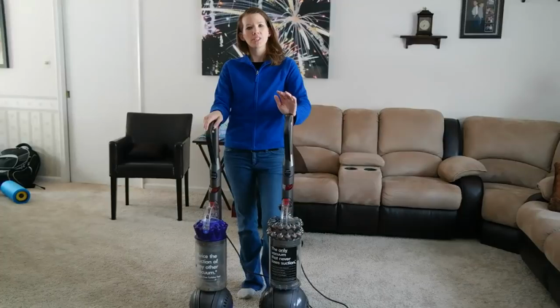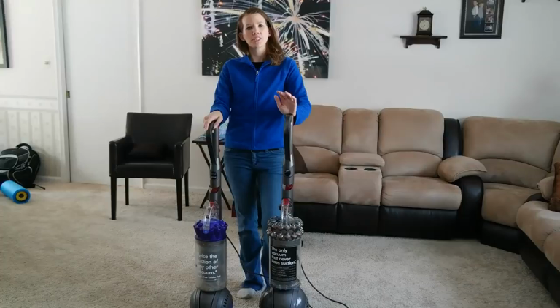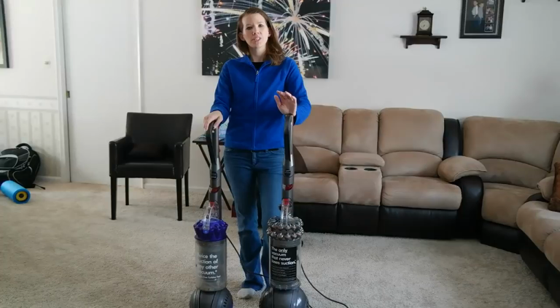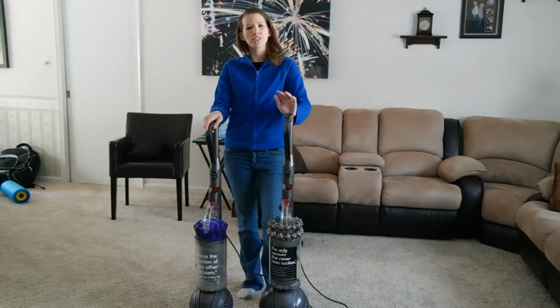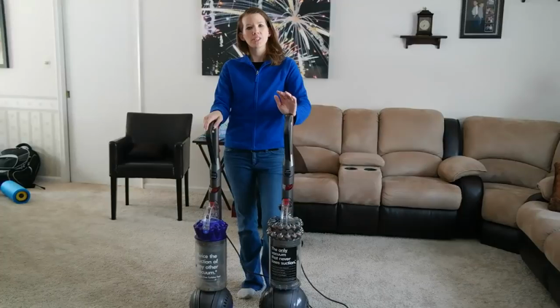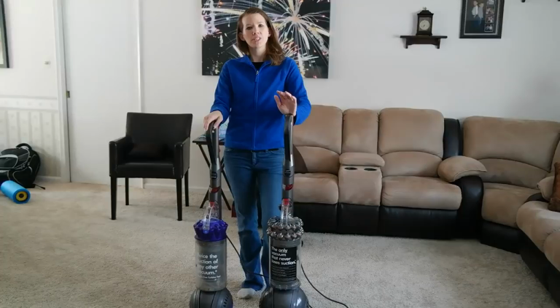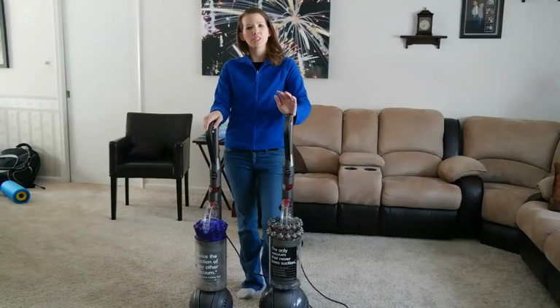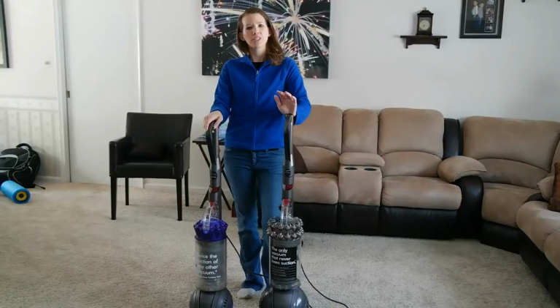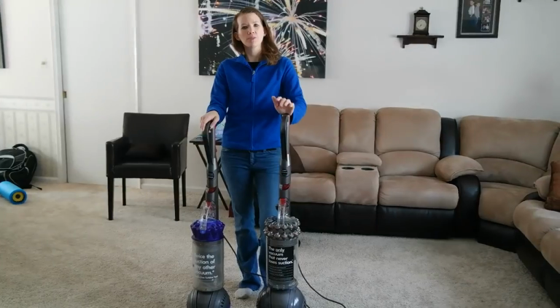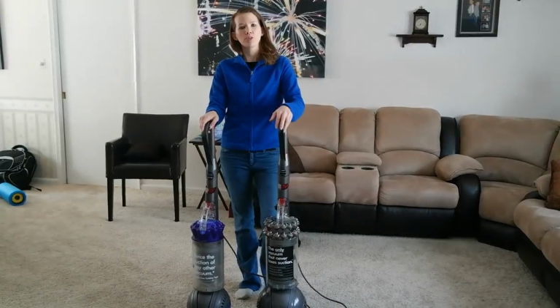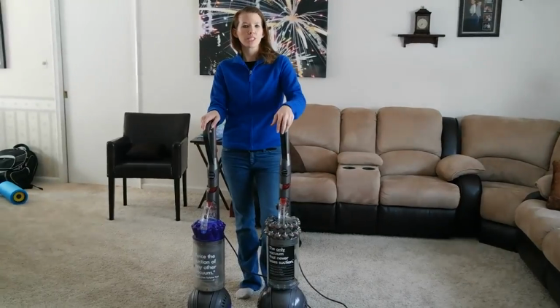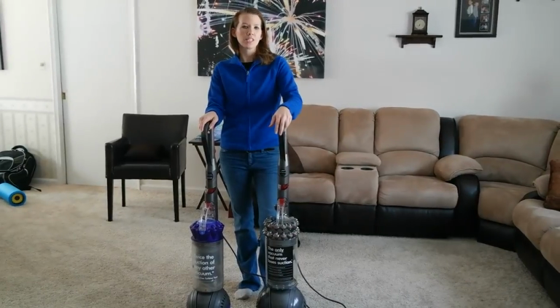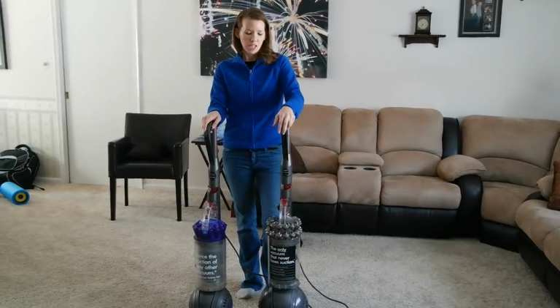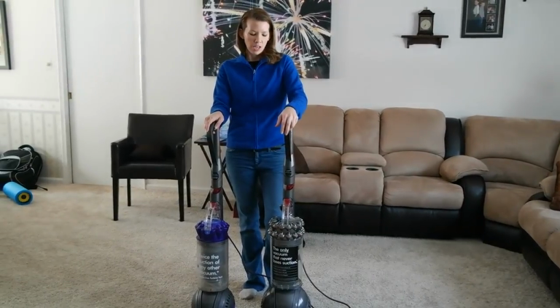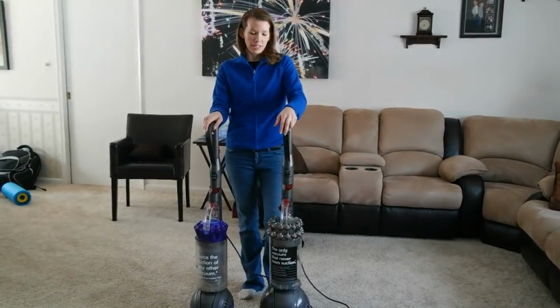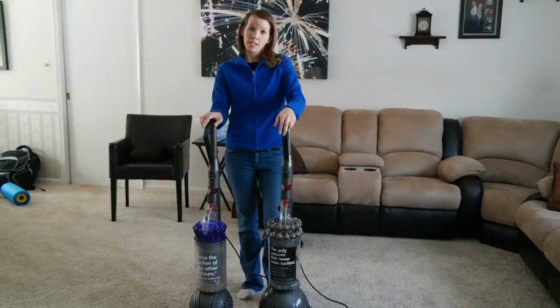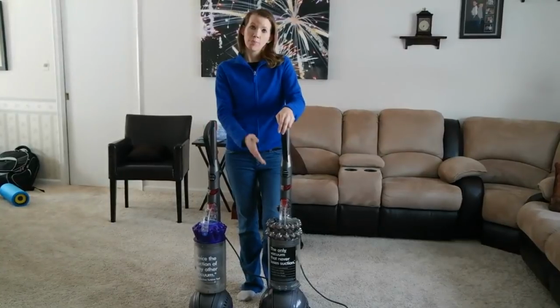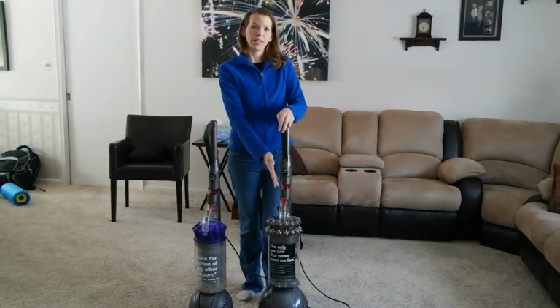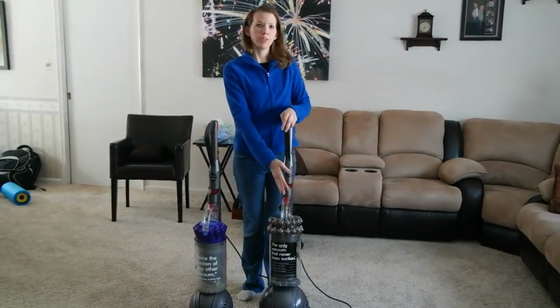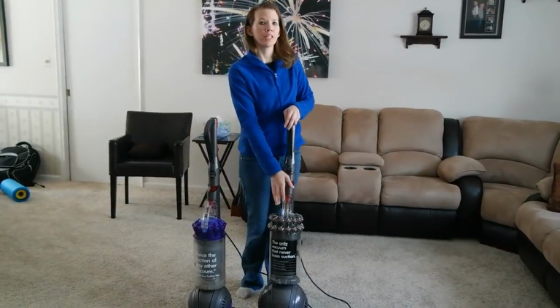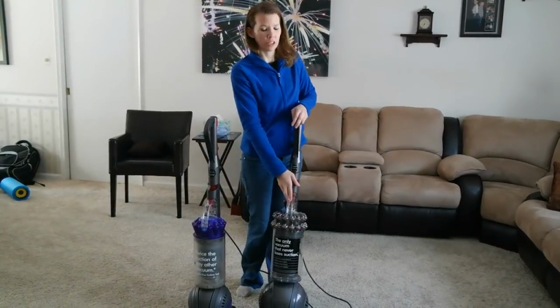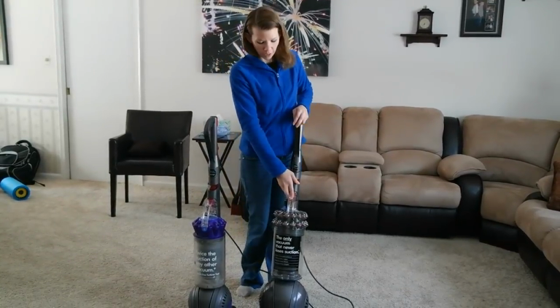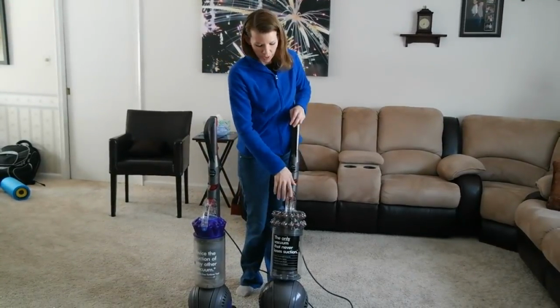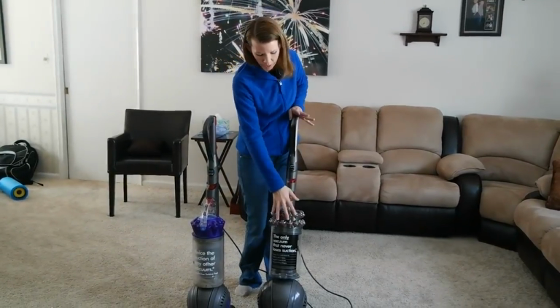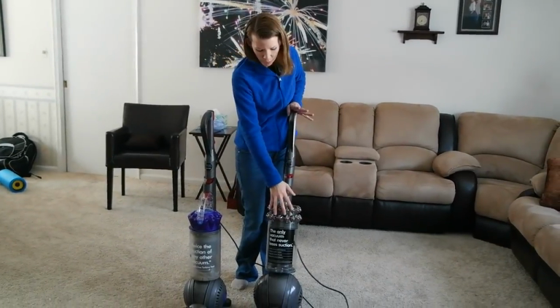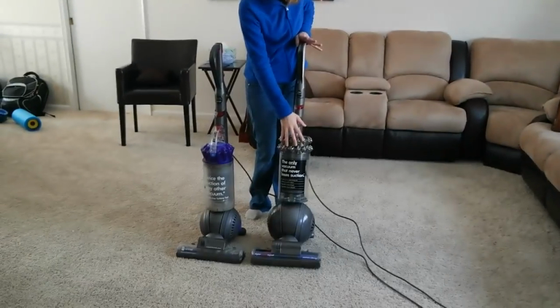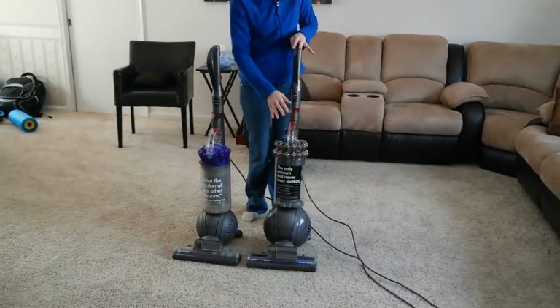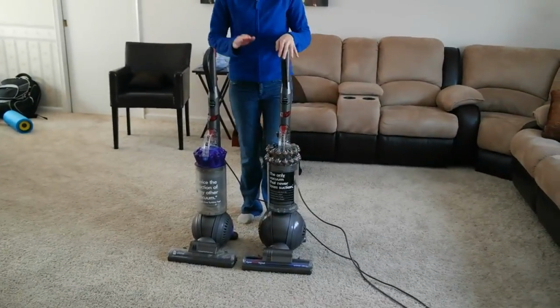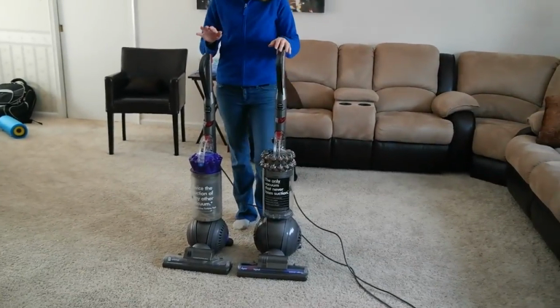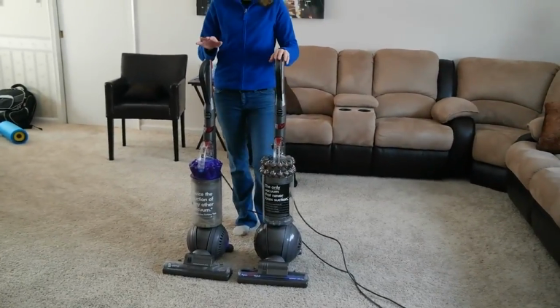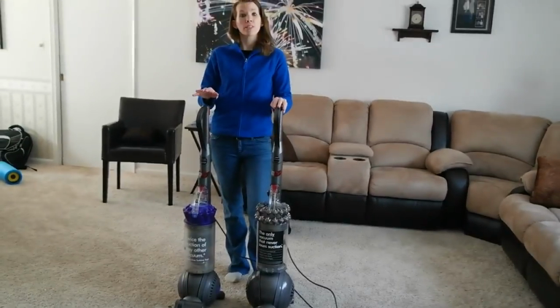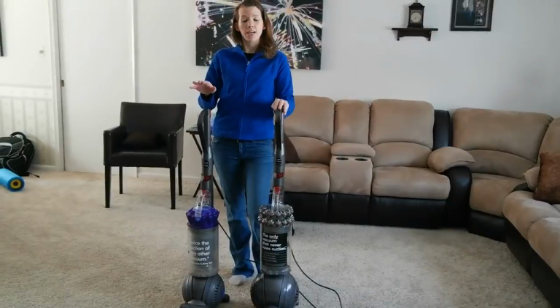I'm 2Wired2Tired, and I've been given the opportunity to review the Dyson Cinetic Big Ball Animal and Allergy Vacuum — this is this vacuum here — and I thought it would be fun to put it to the test.